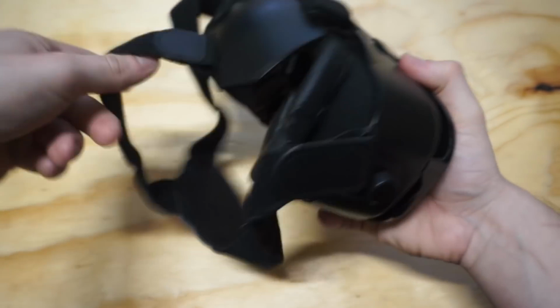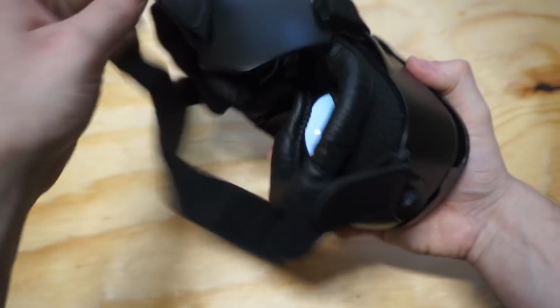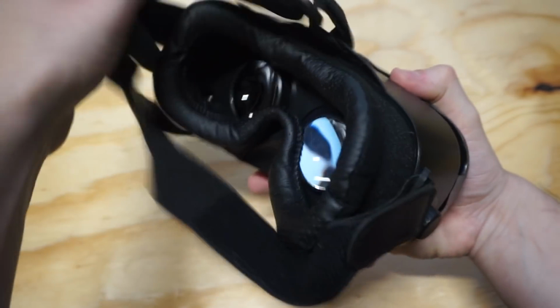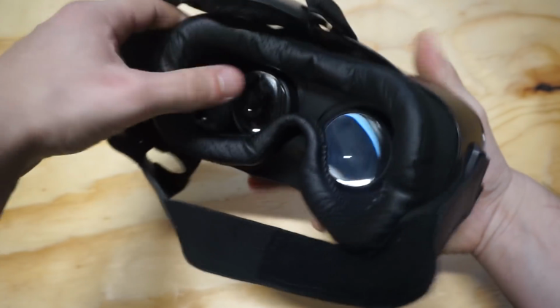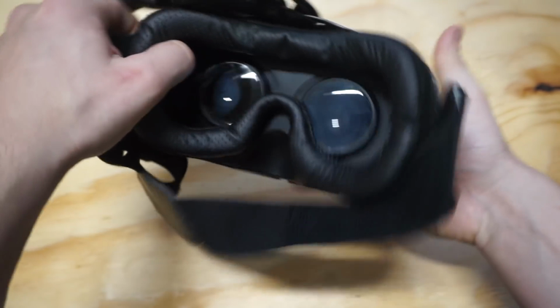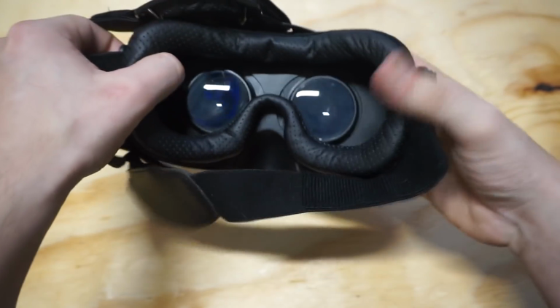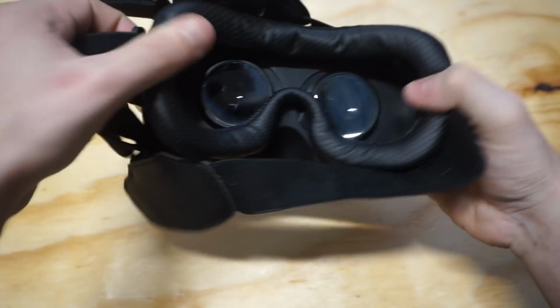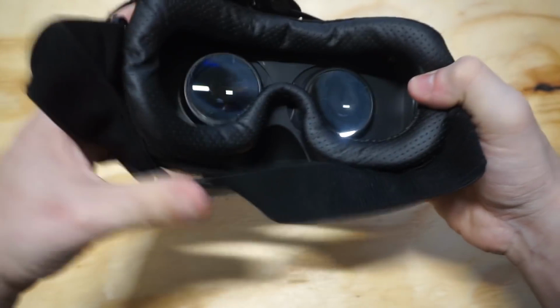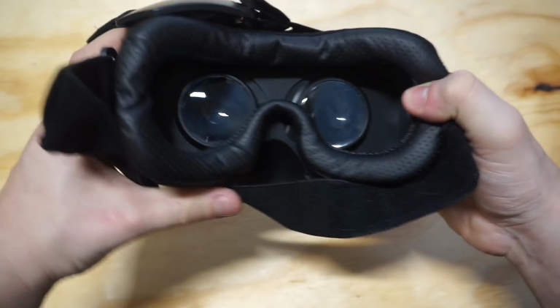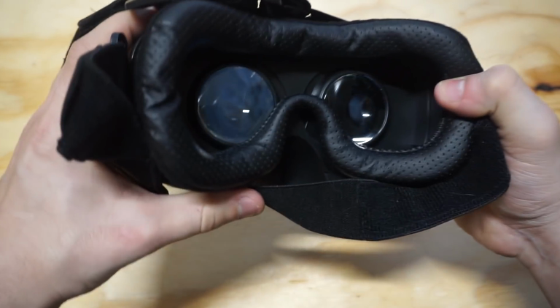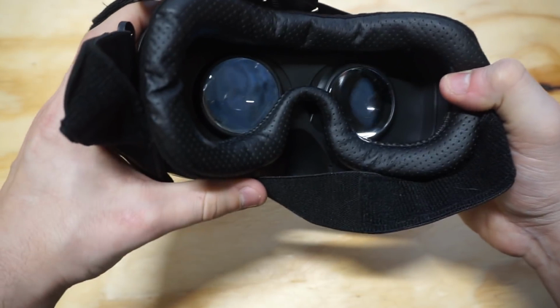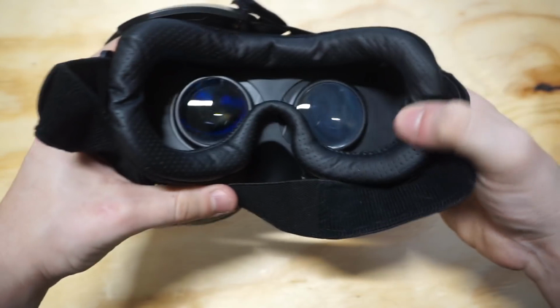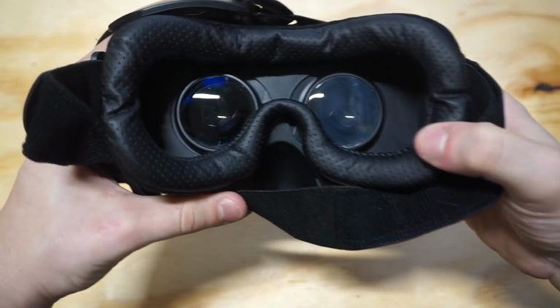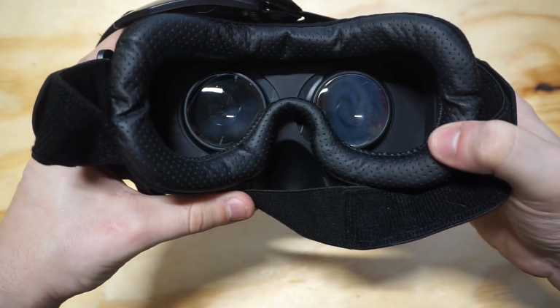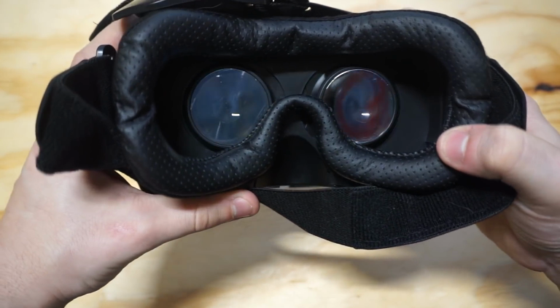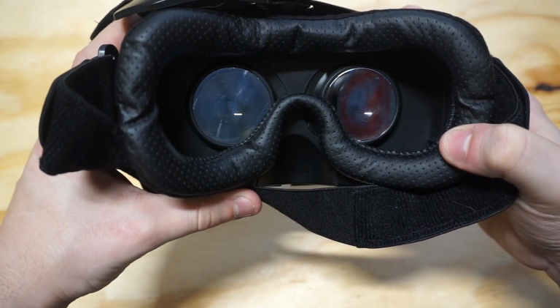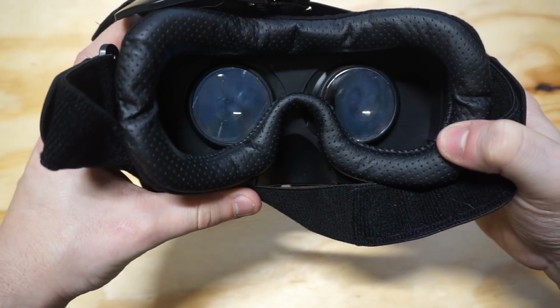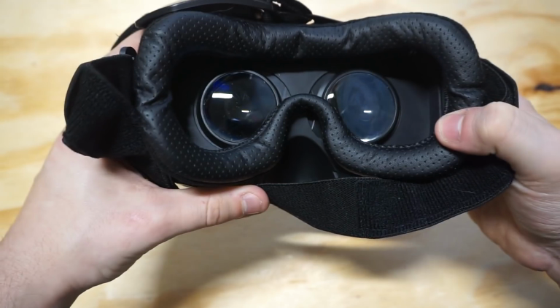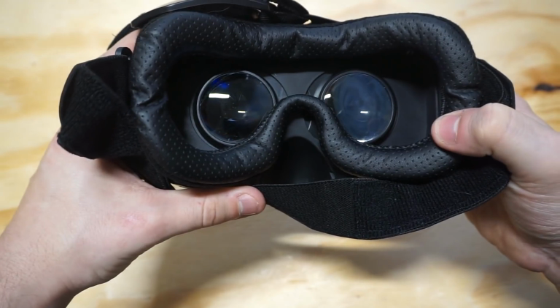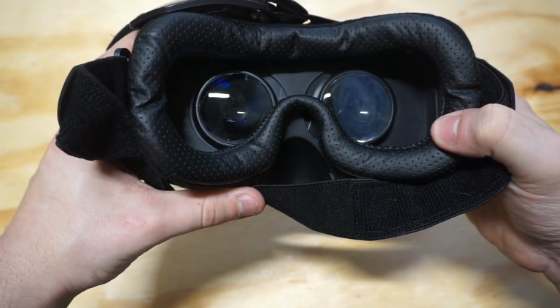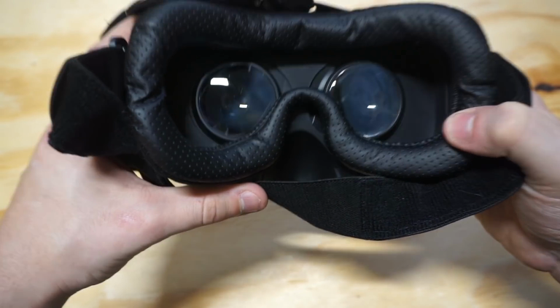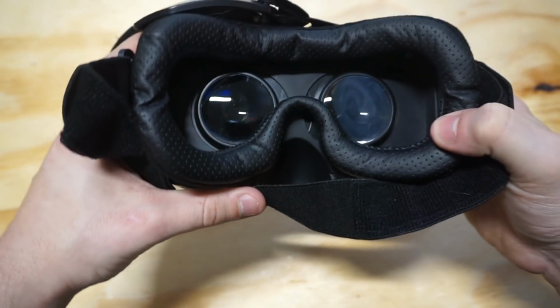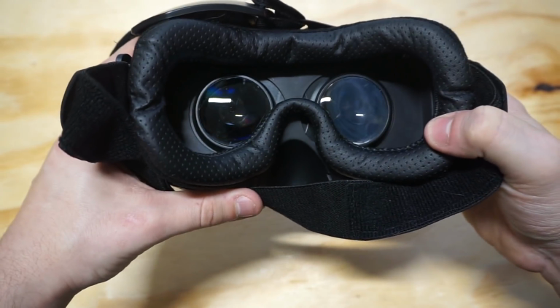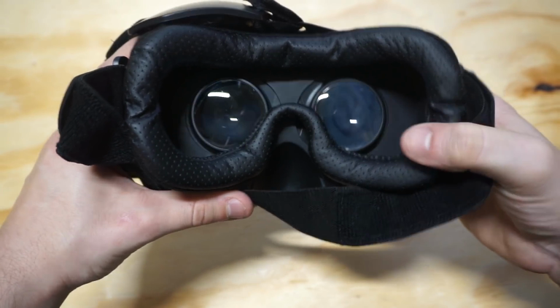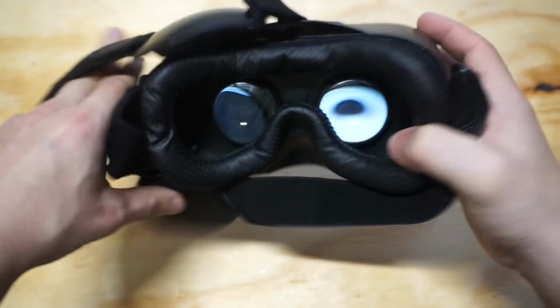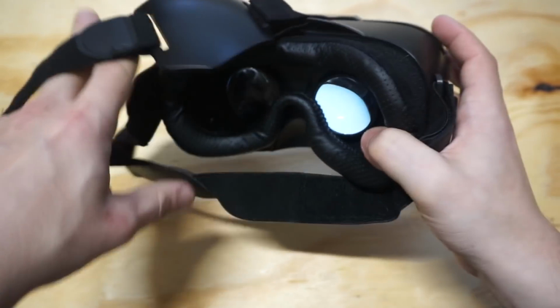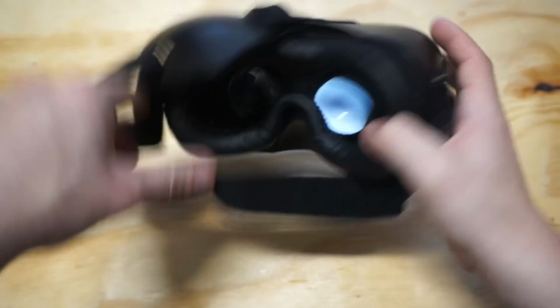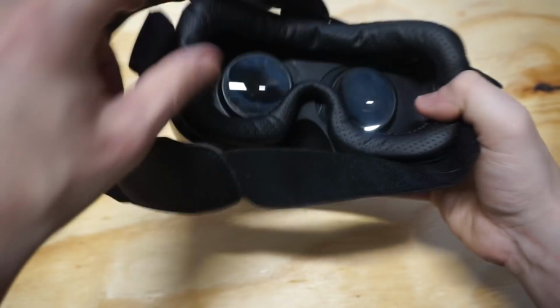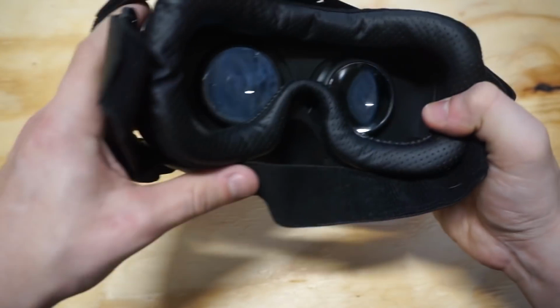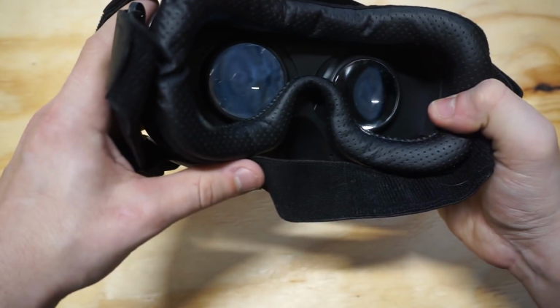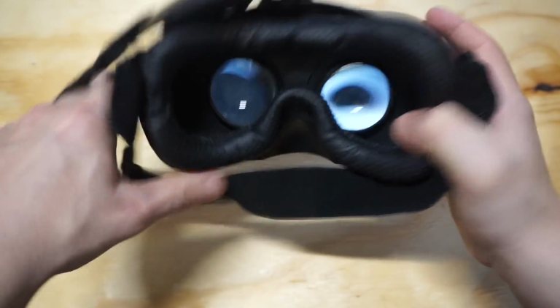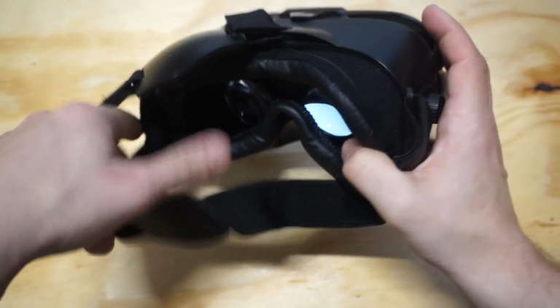Let's take a look in the eye holes here. The game was on, and that's pretty much it.